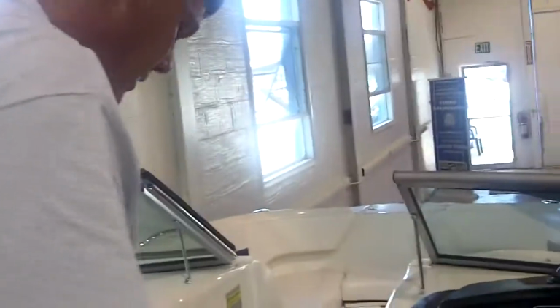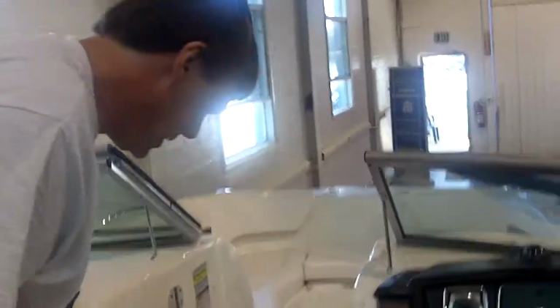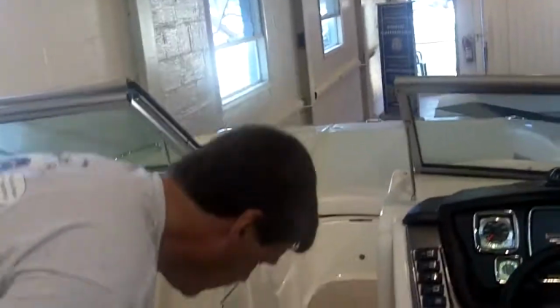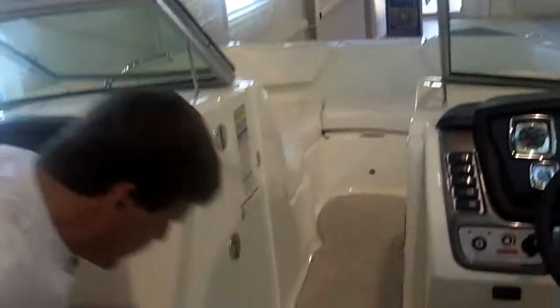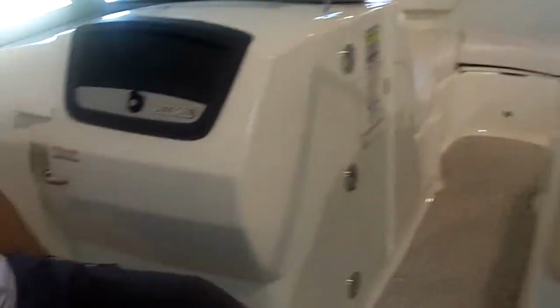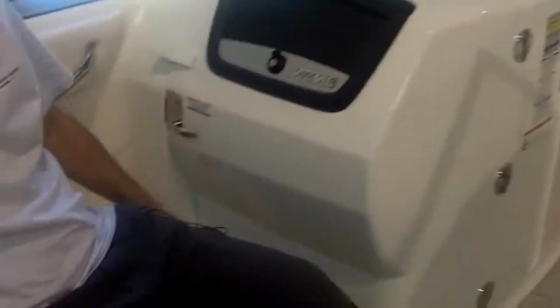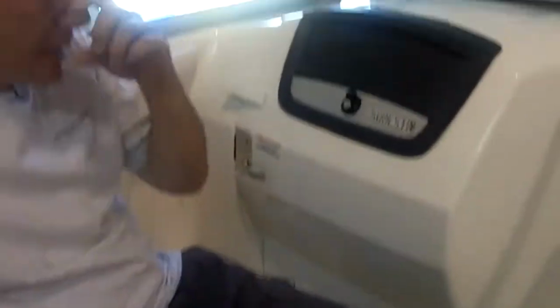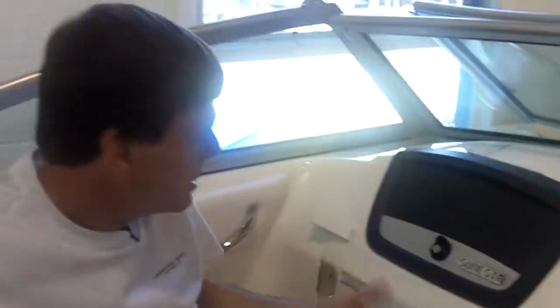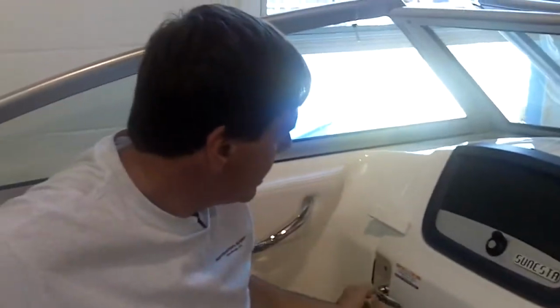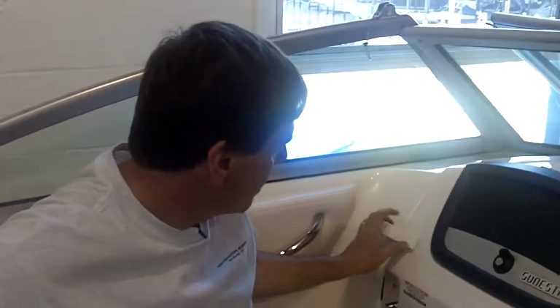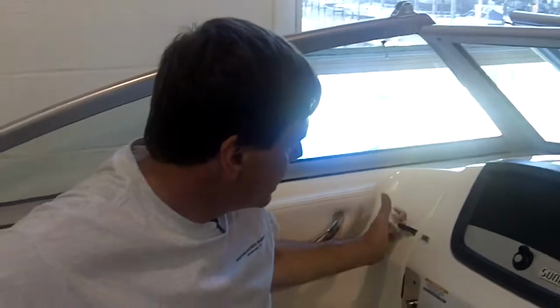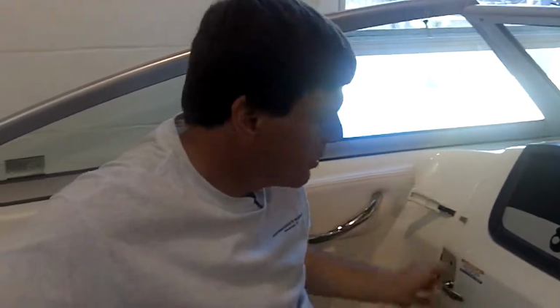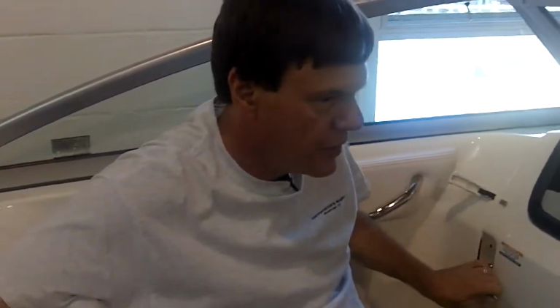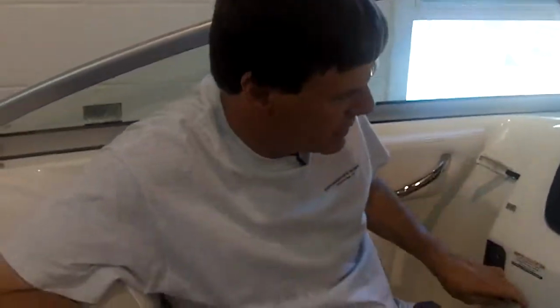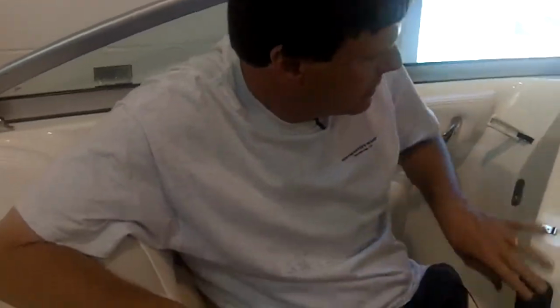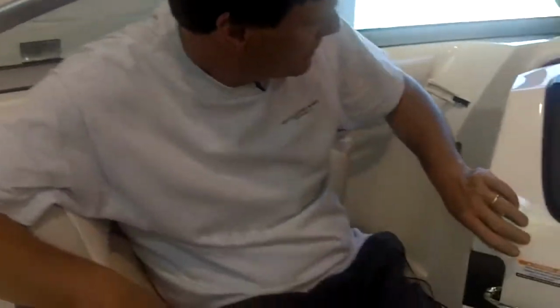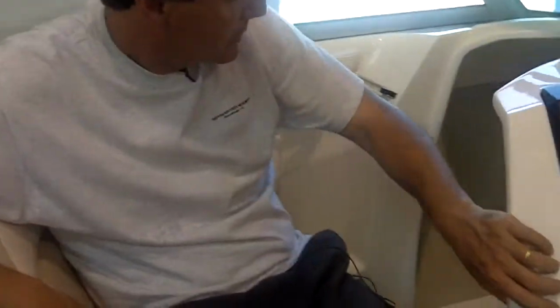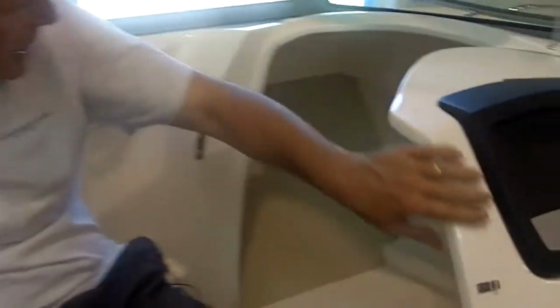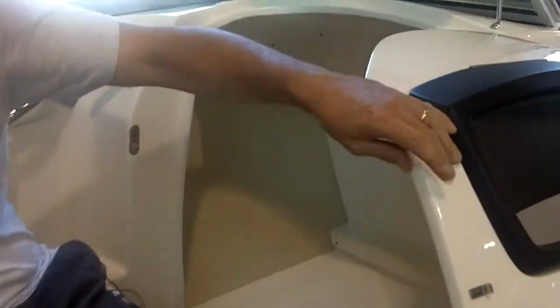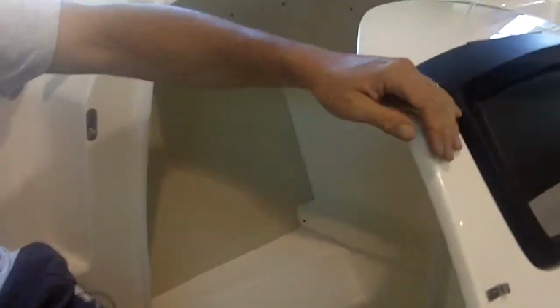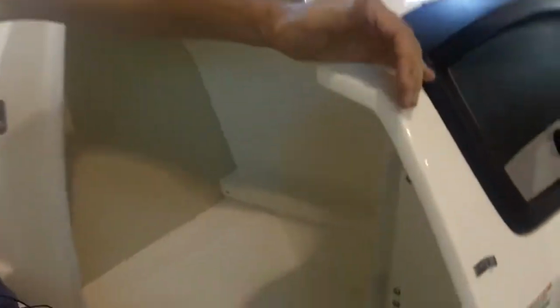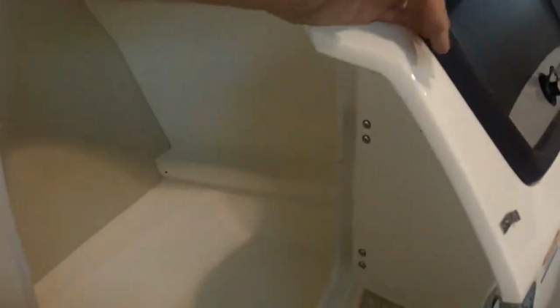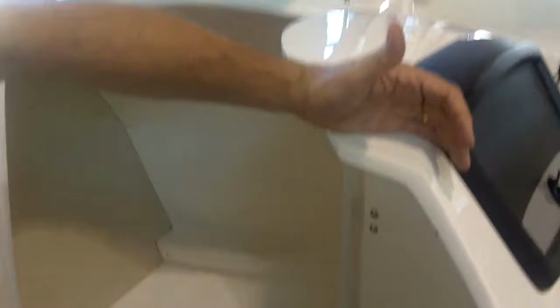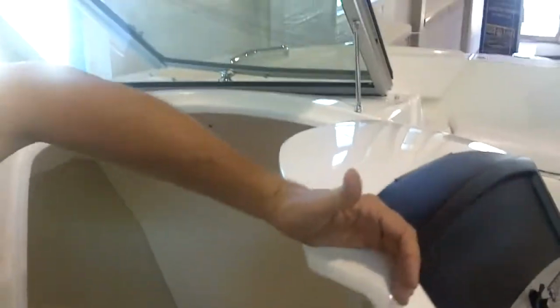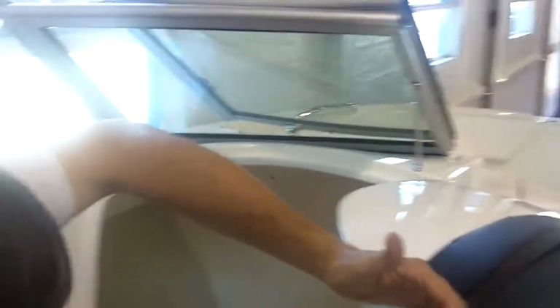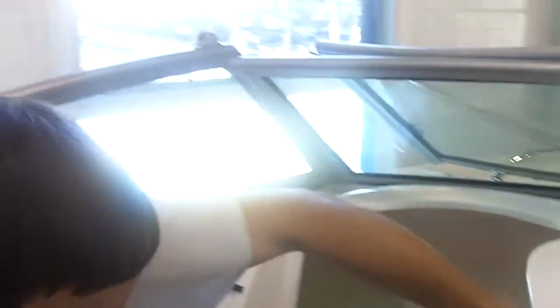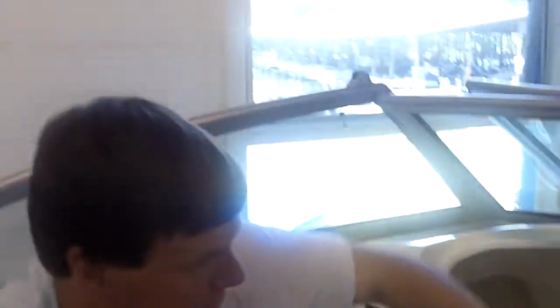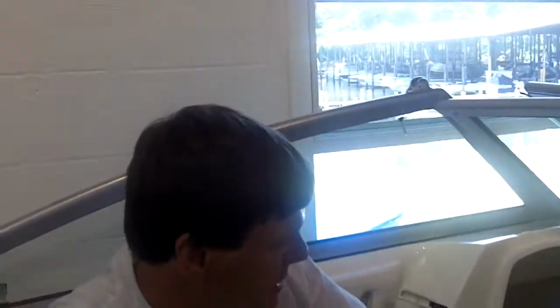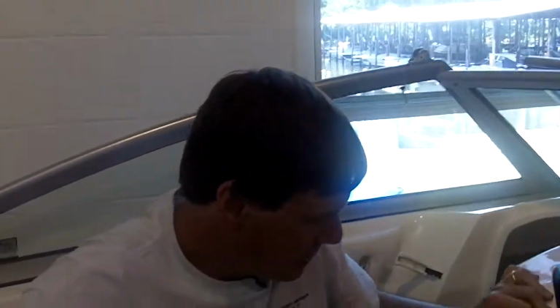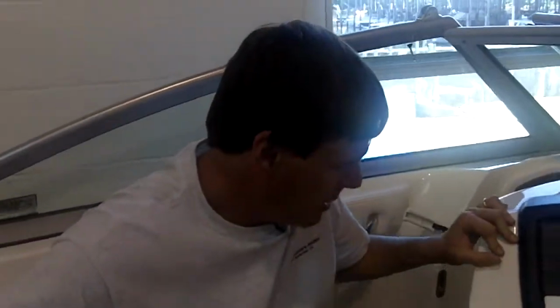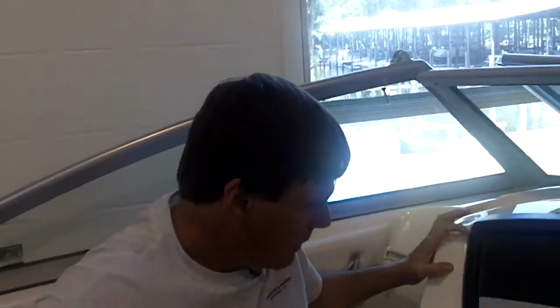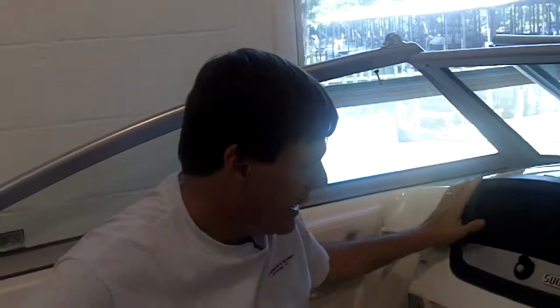The most heavily upholstered seats in the business. You're not going to get a more comfortable seat on a sport boat than this. There's a head compartment — right now we didn't bother to put a porta-potty in it. You can use it as a storage compartment or for a head.